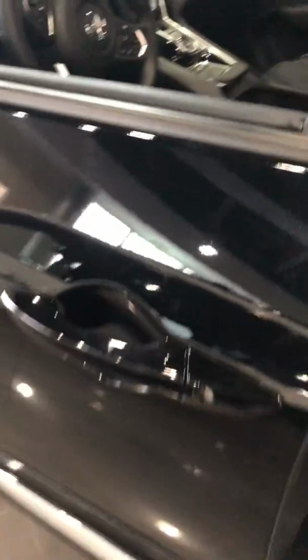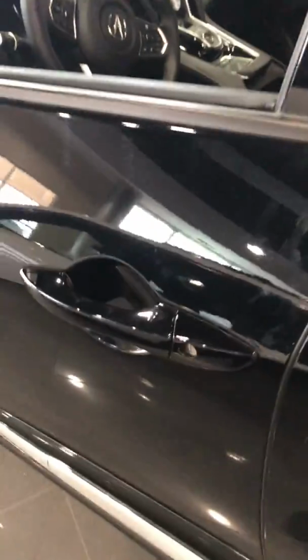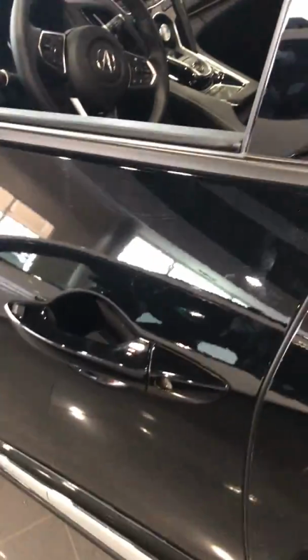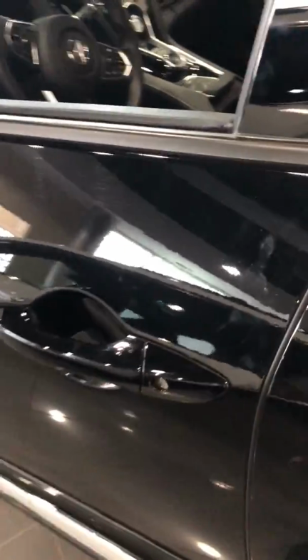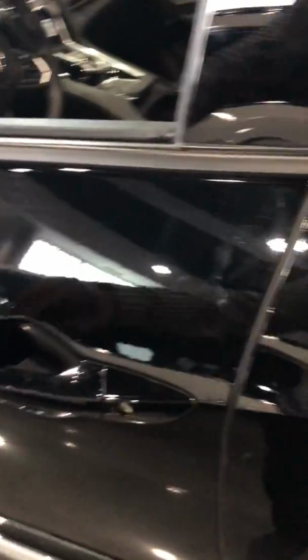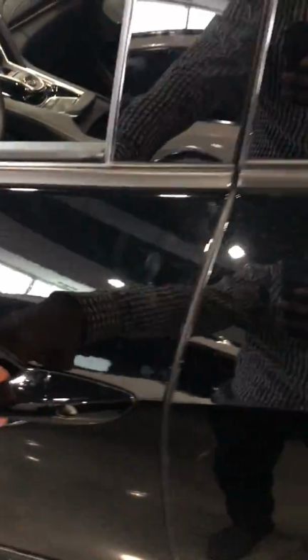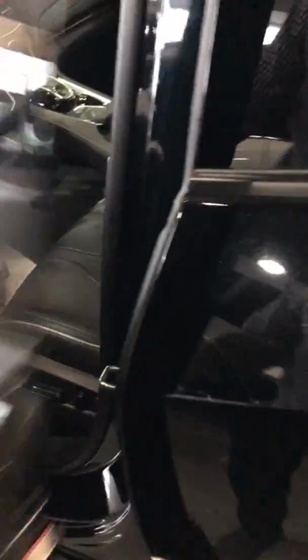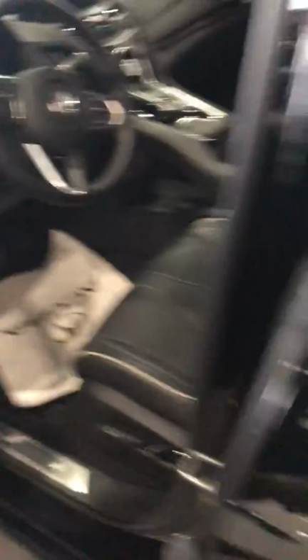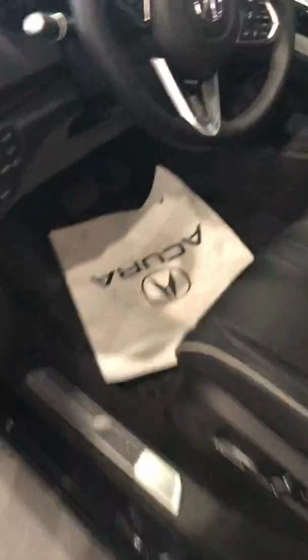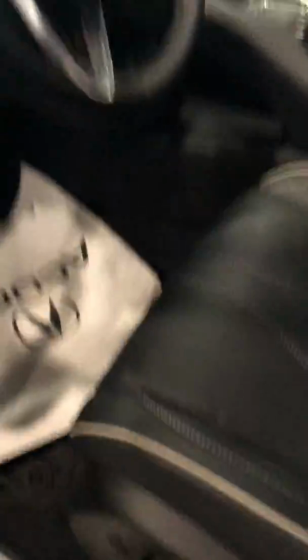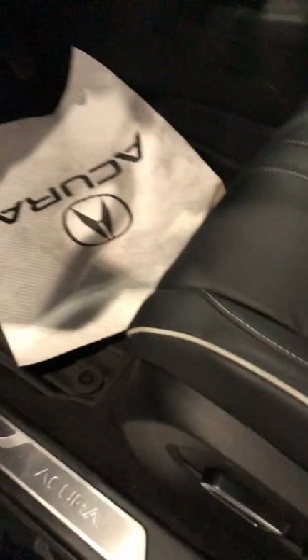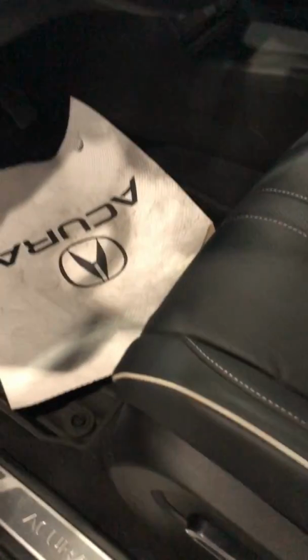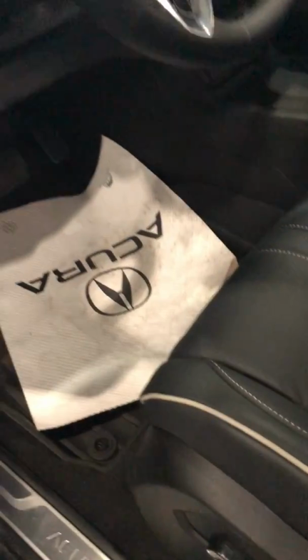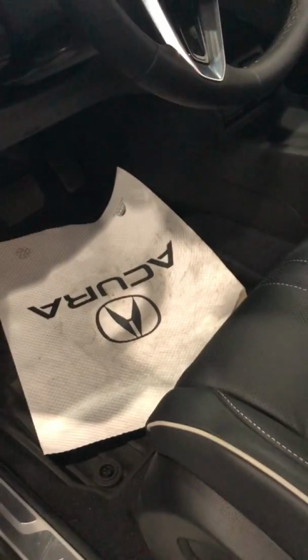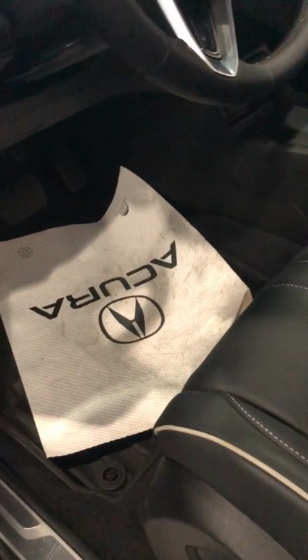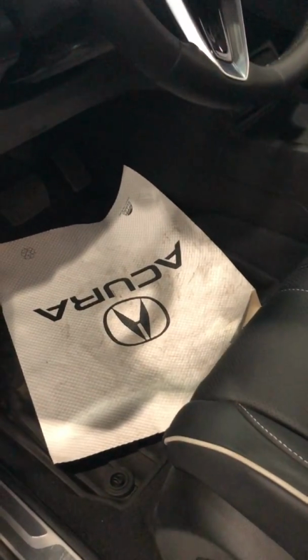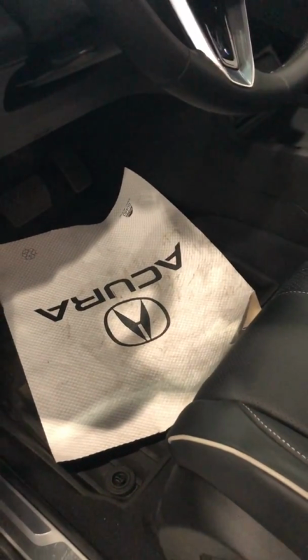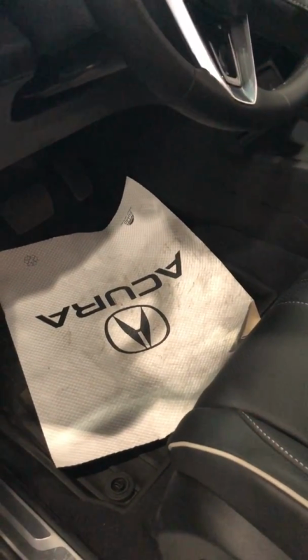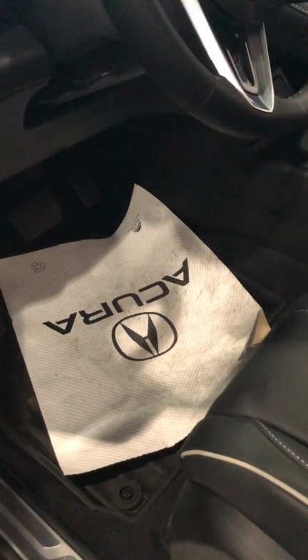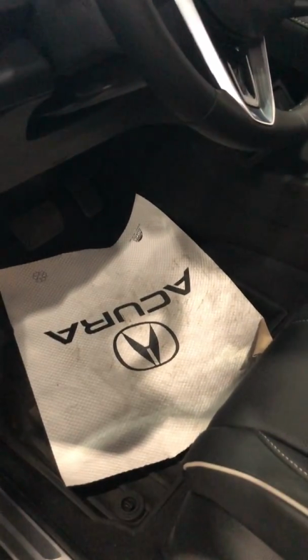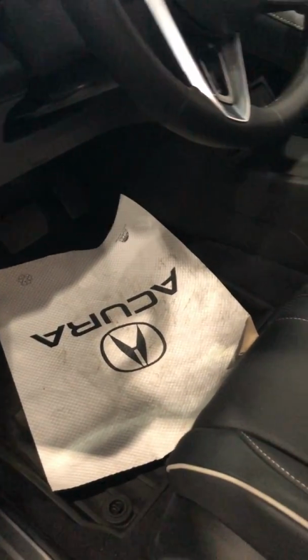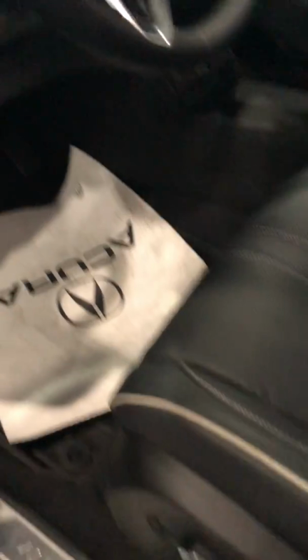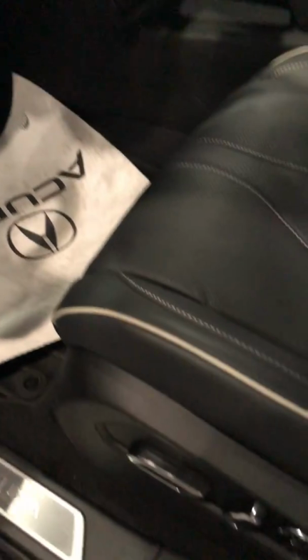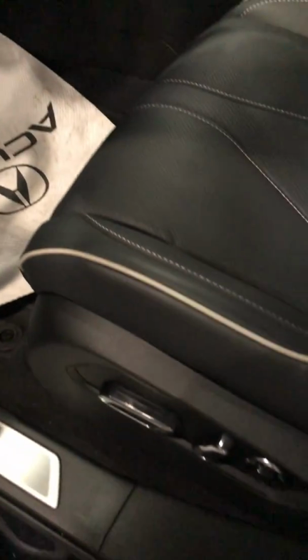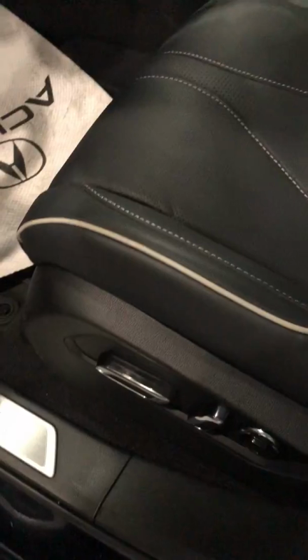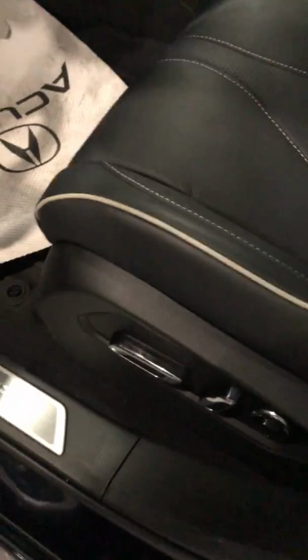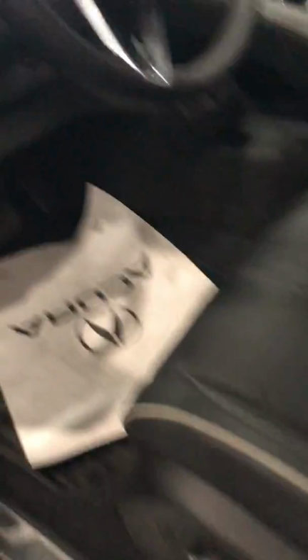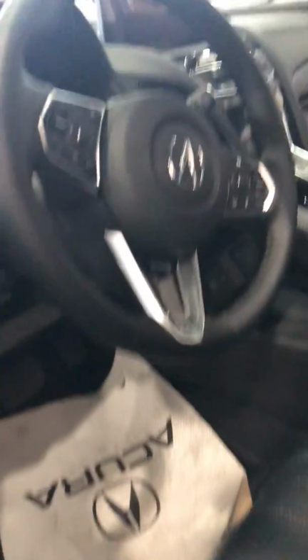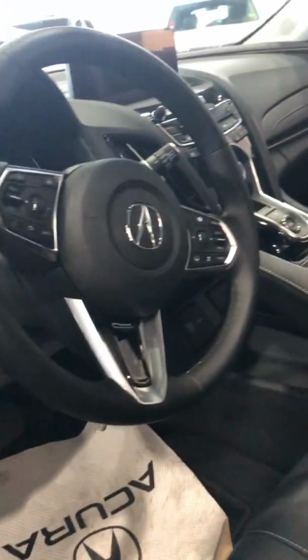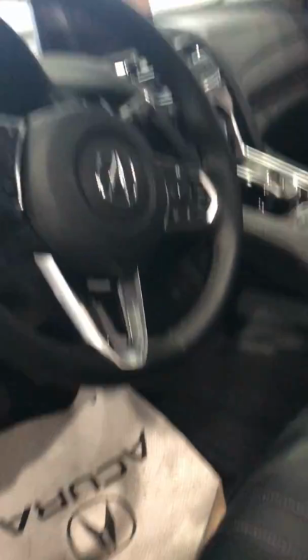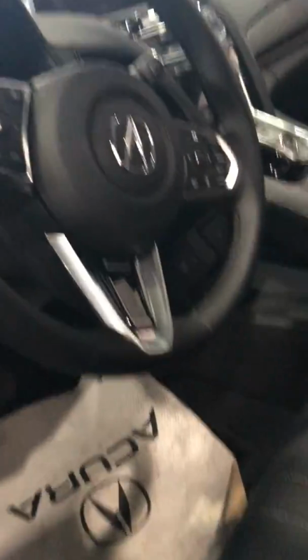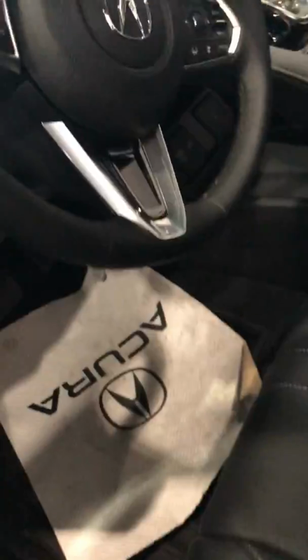You have the keyless entry on the vehicle too, which is a nice touch — just easy access to get in and out of the car. As well, you have all the Acura safety features in the vehicle, because Acura doesn't want you to pay extra to get those.